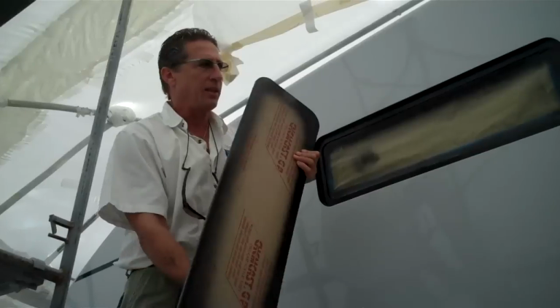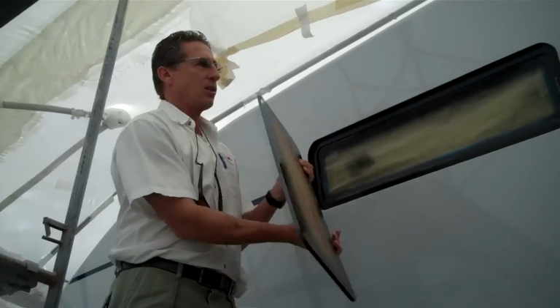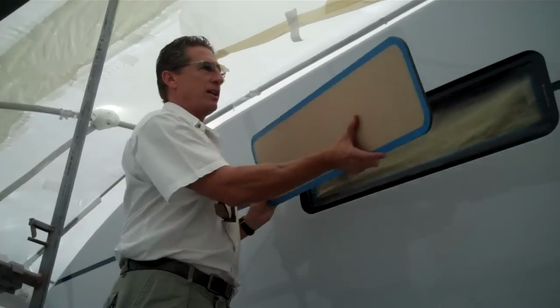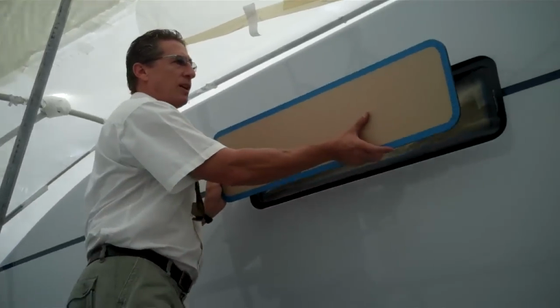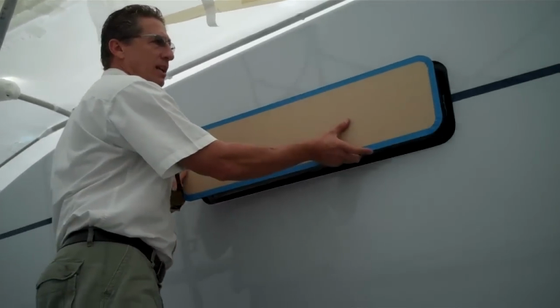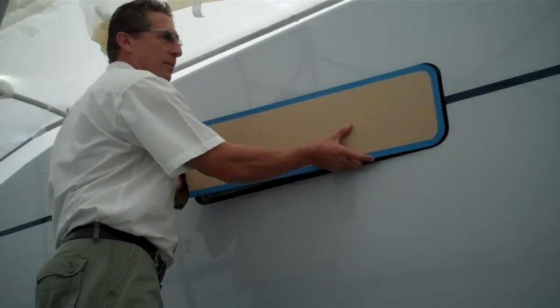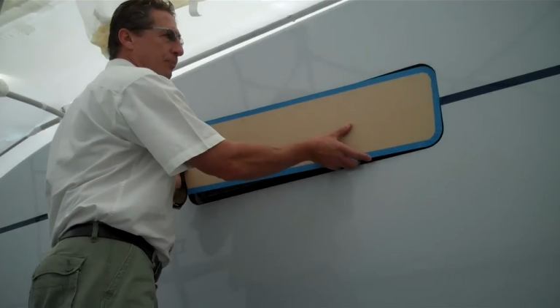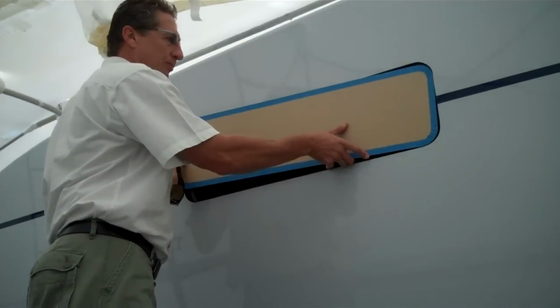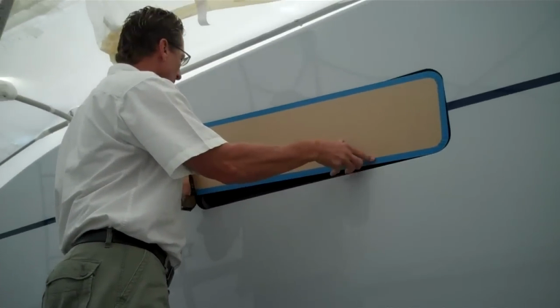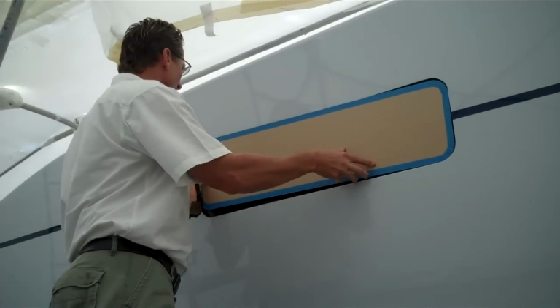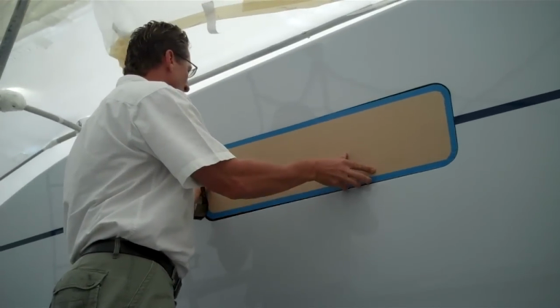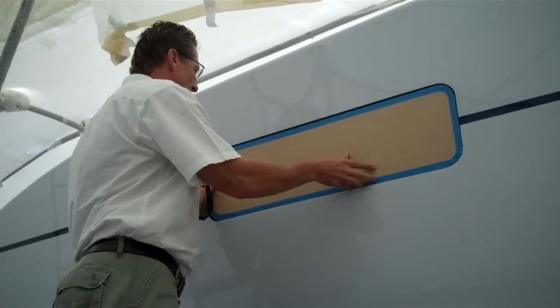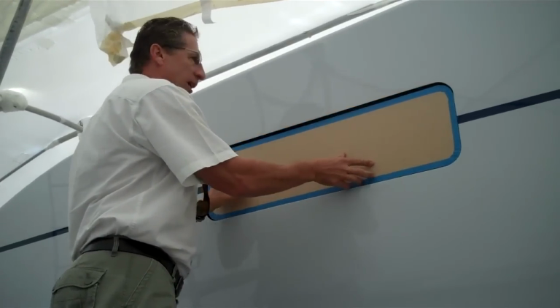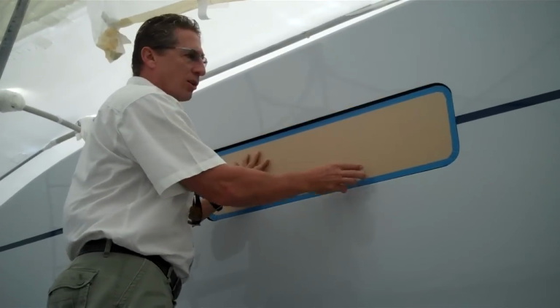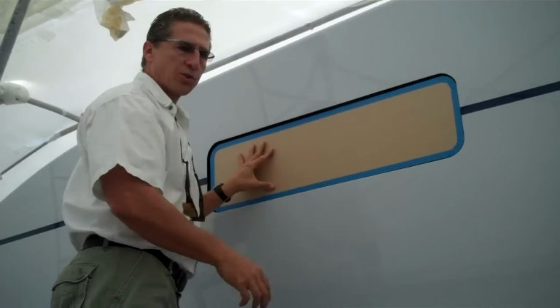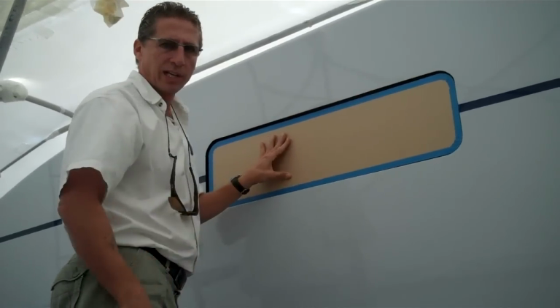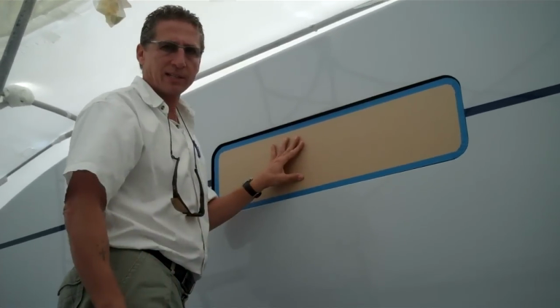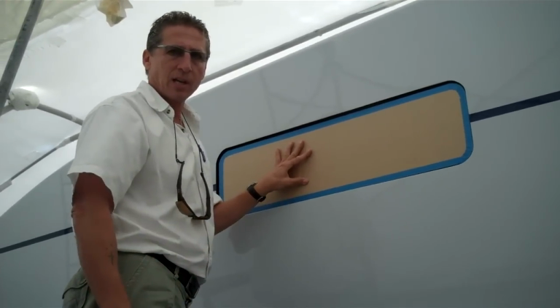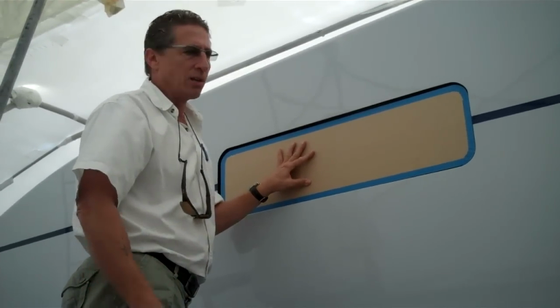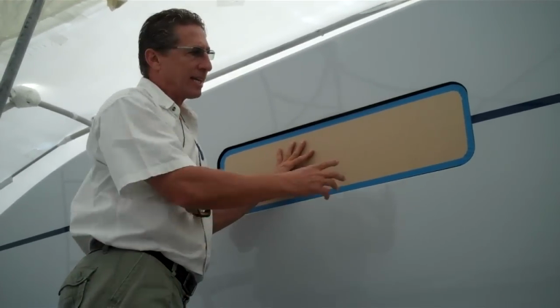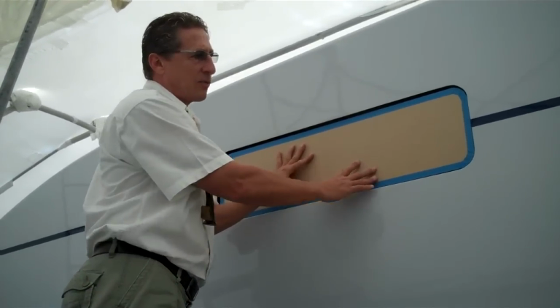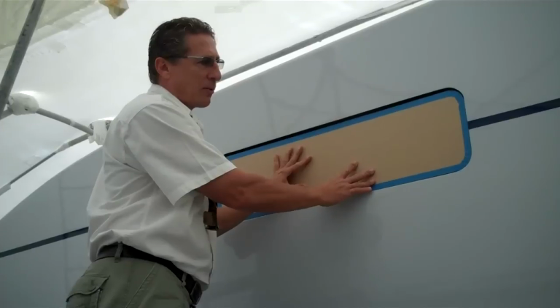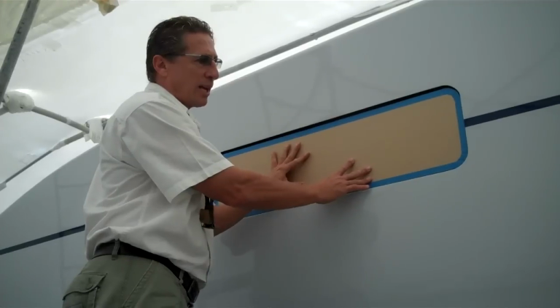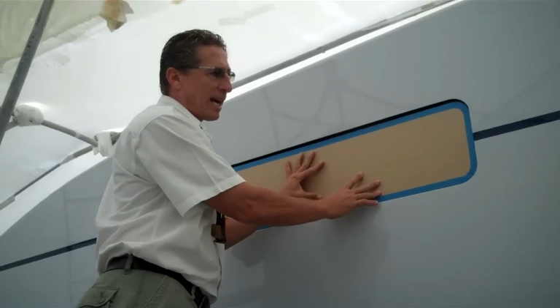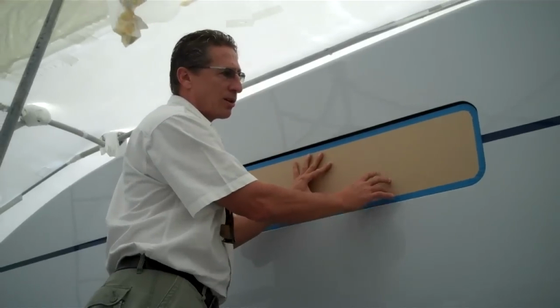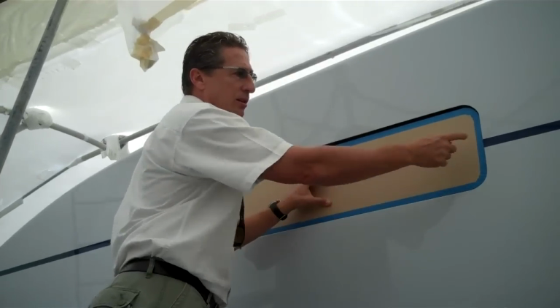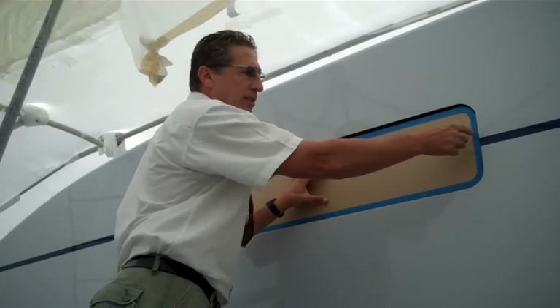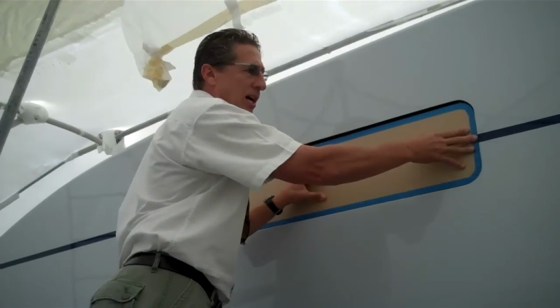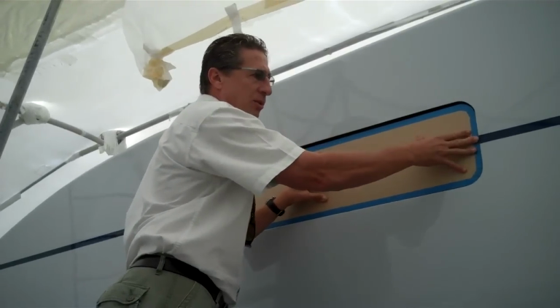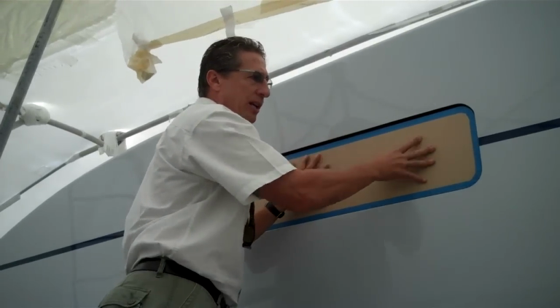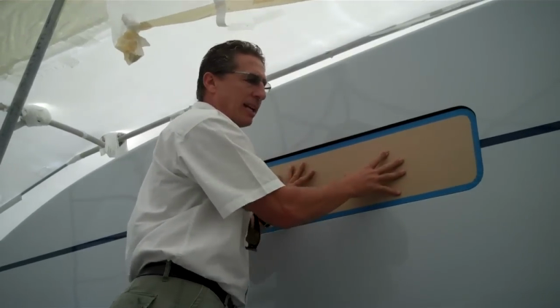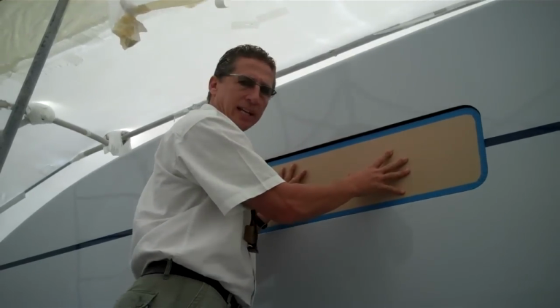This will go in and fit in here with a product called Ultra Glaze. You let that sit for about 48 hours, get some blocks, screw it in, and bed it in.